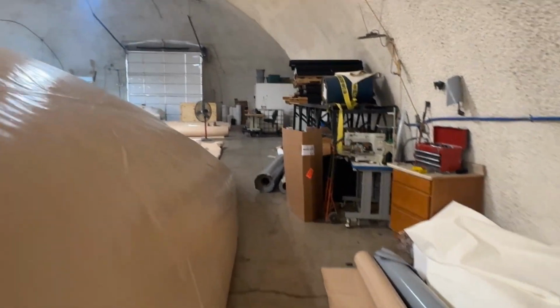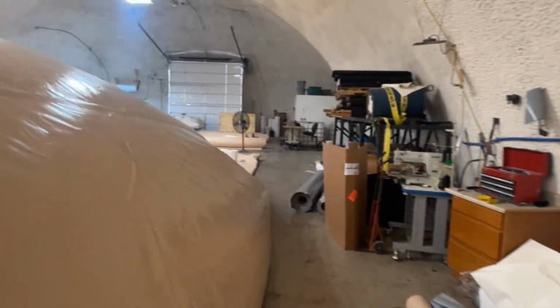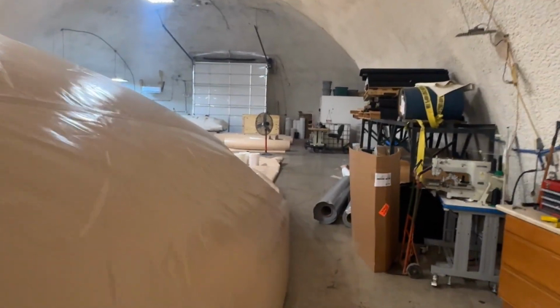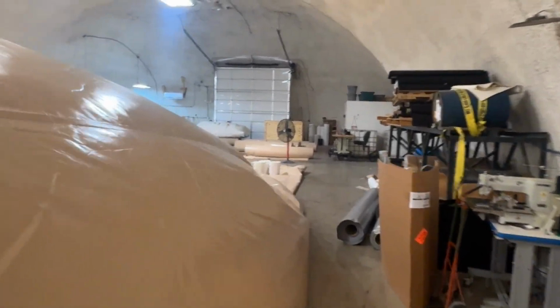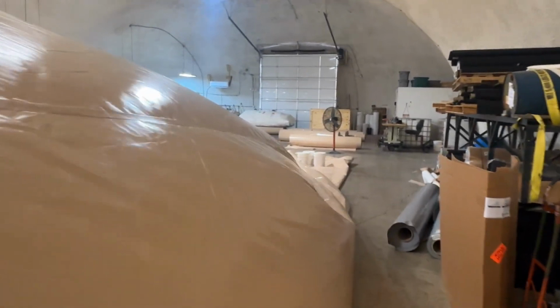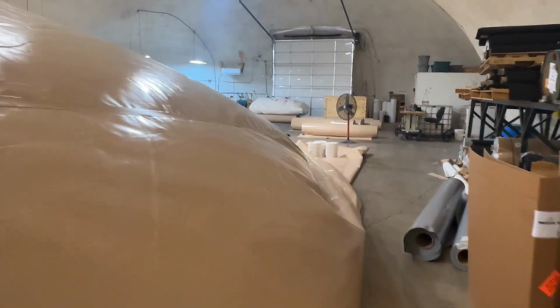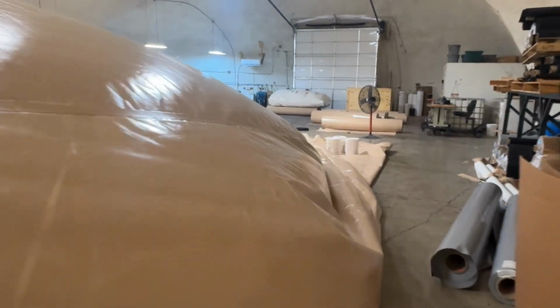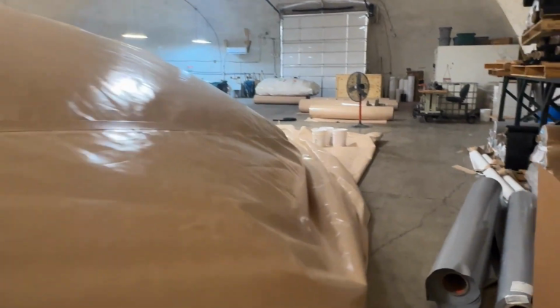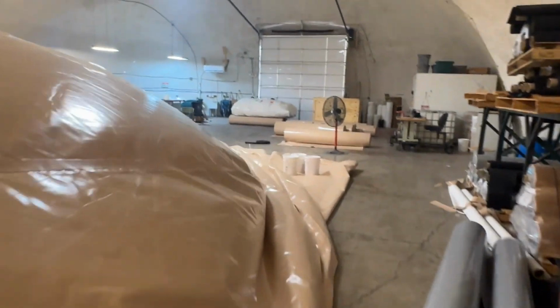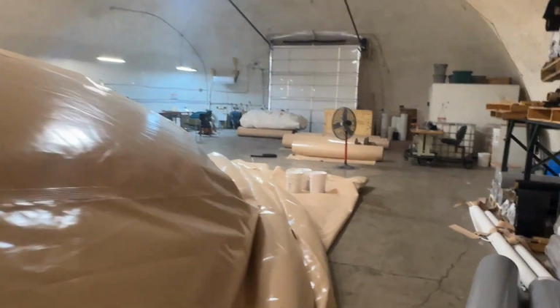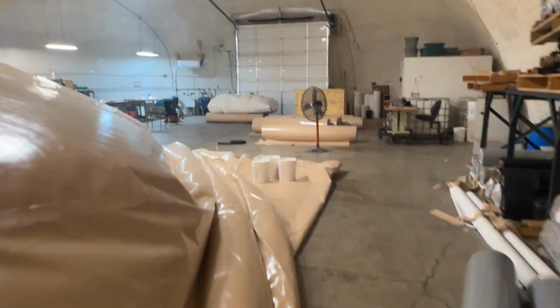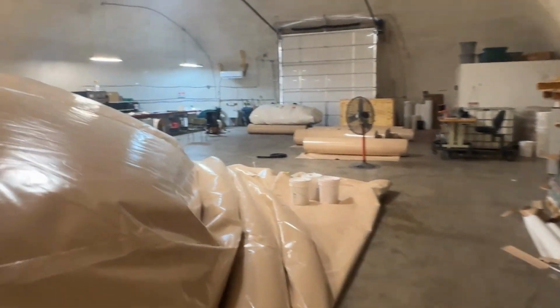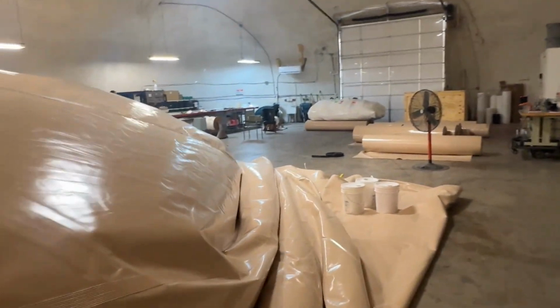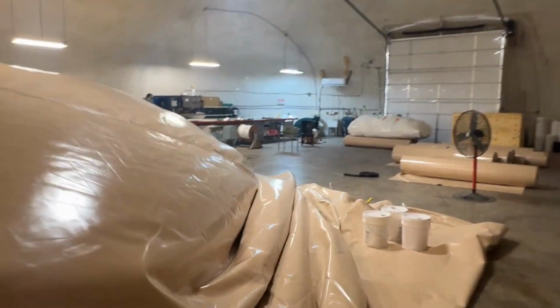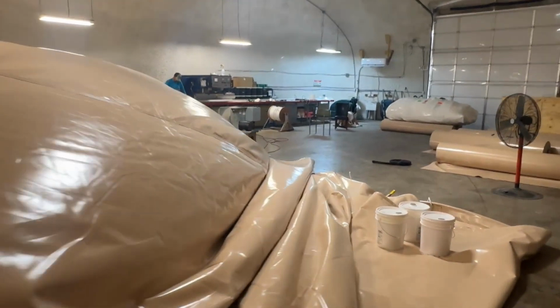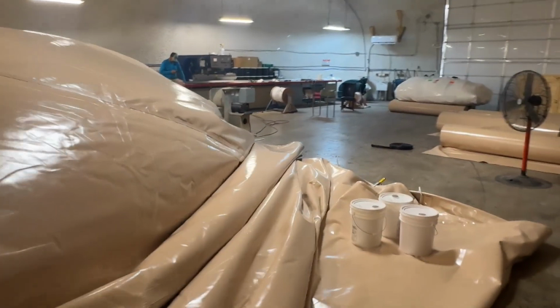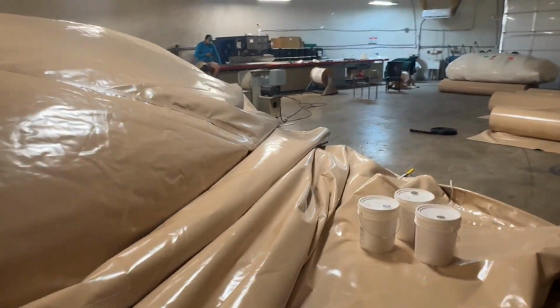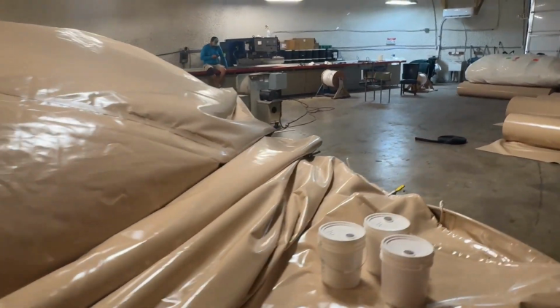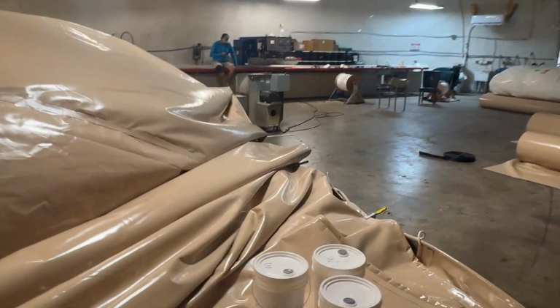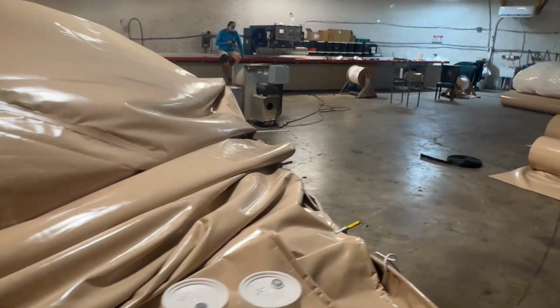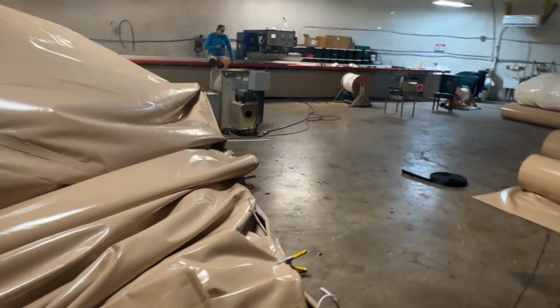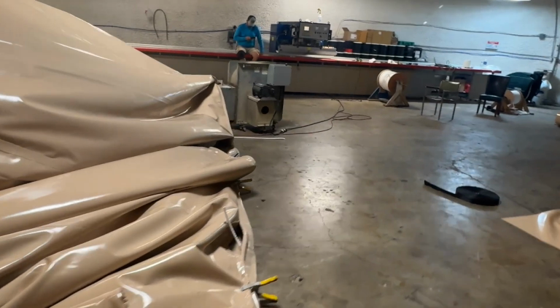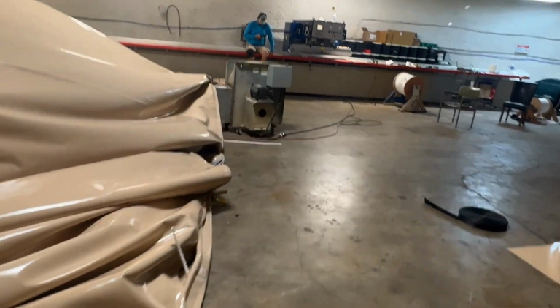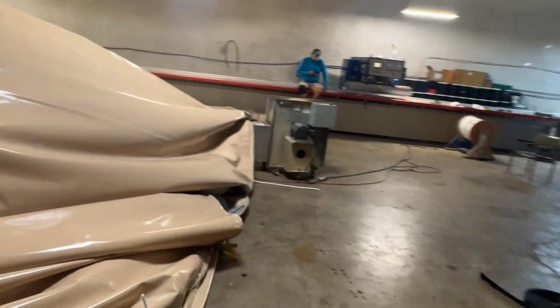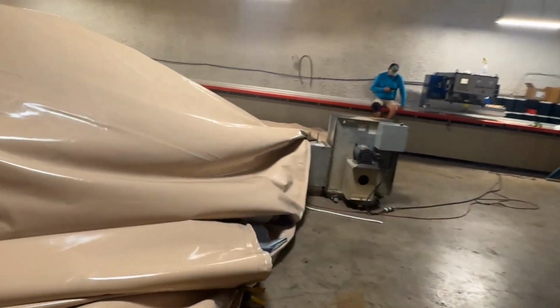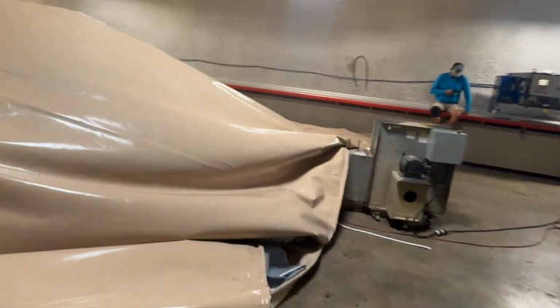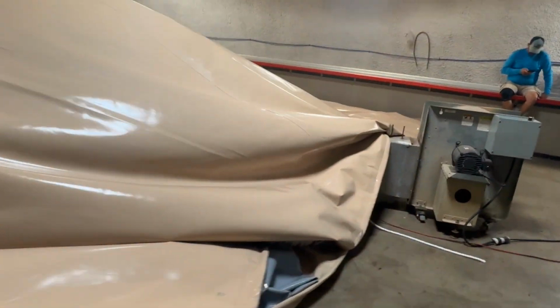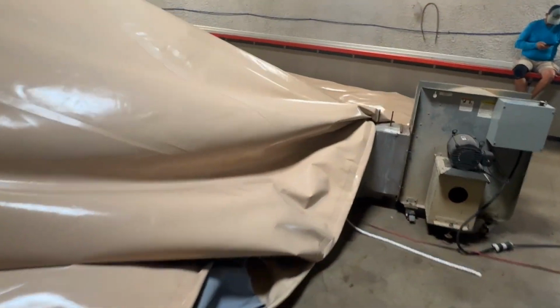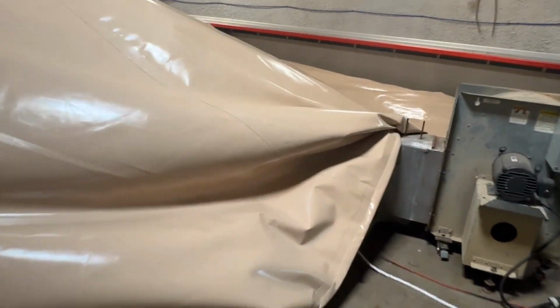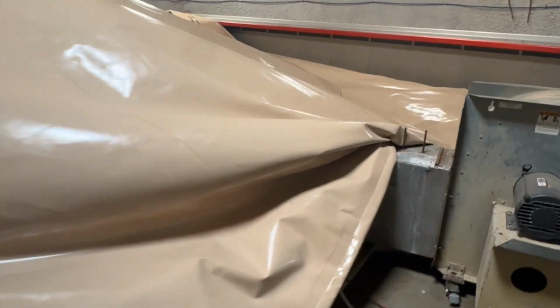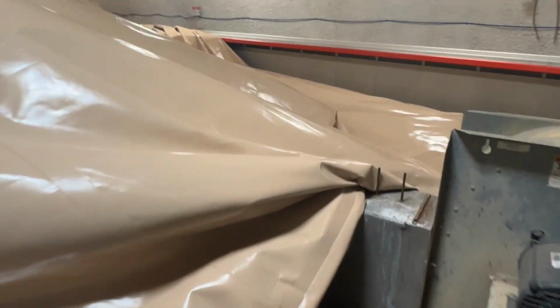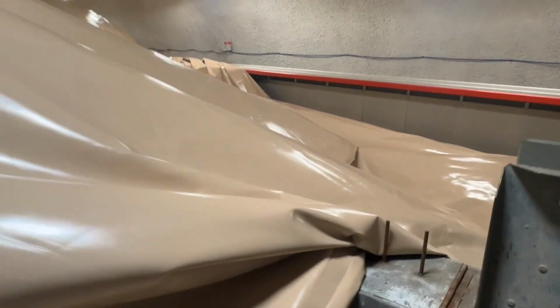What we do is, when we're done welding it, we'll fold it over. That way we can inflate it partially, crawl inside and do our last bit of work. We've got our team here ready to get in there and help fold it up.